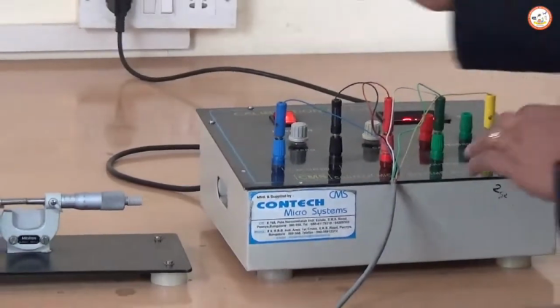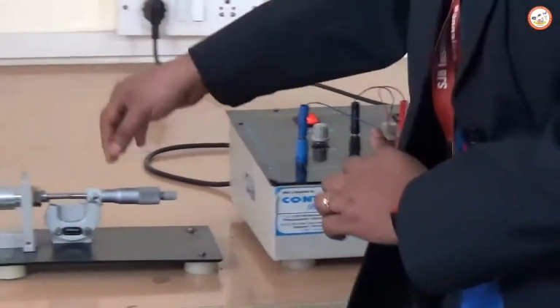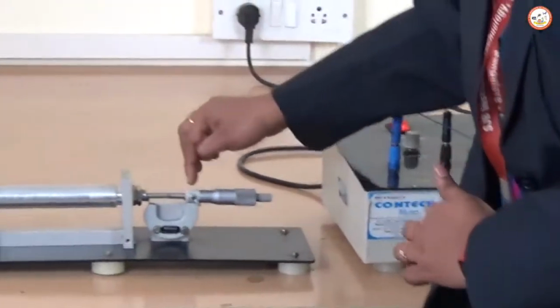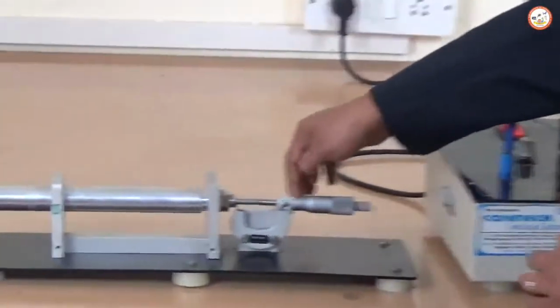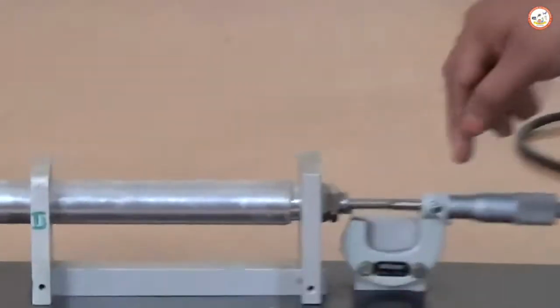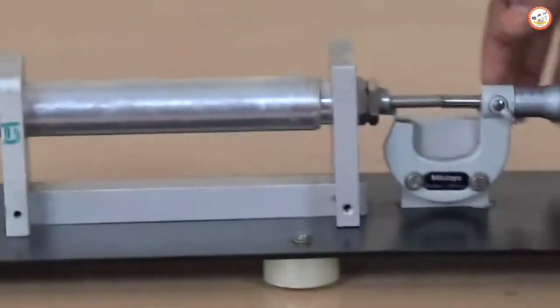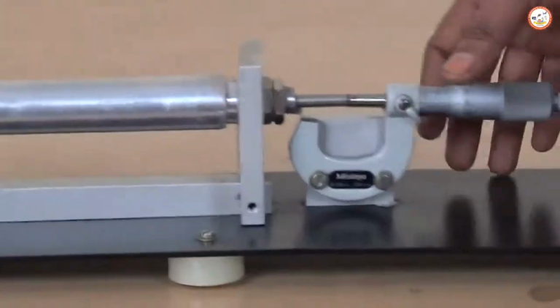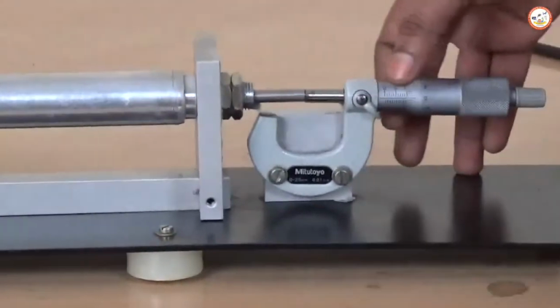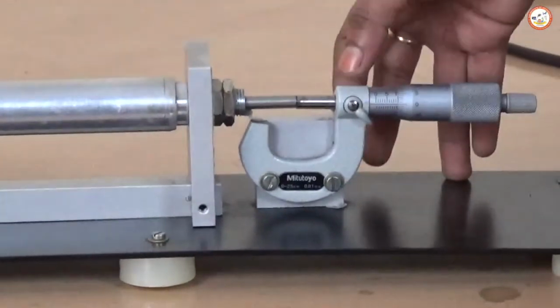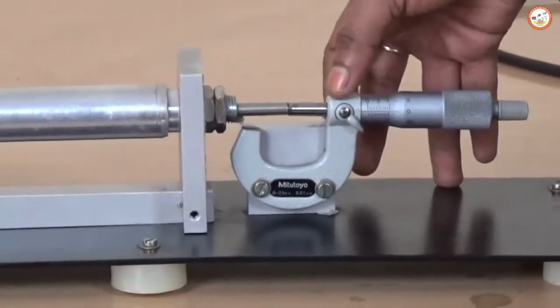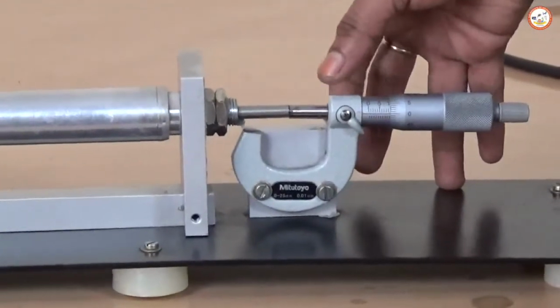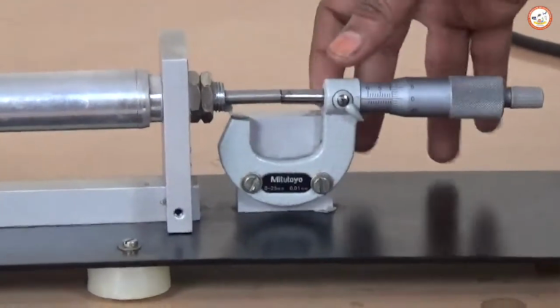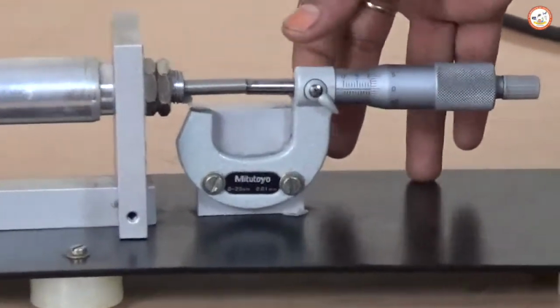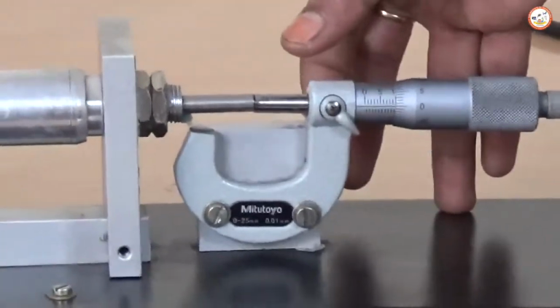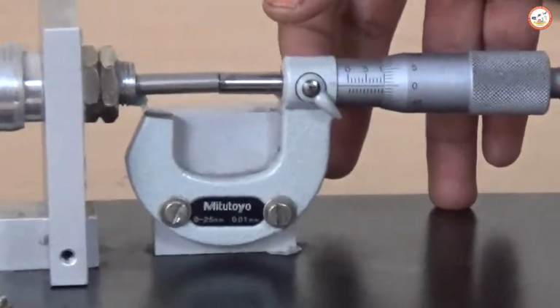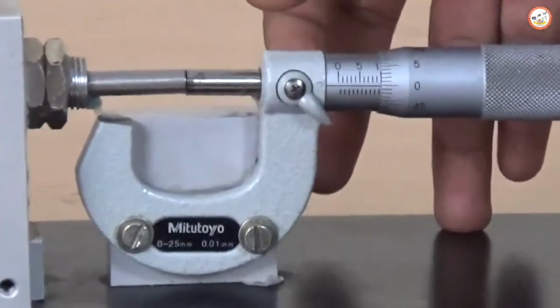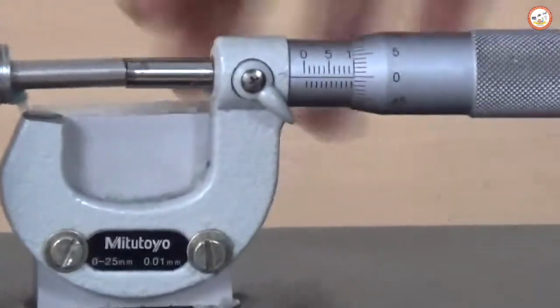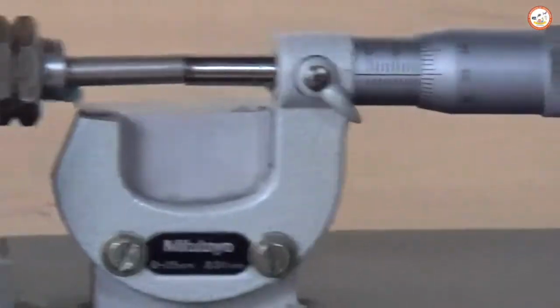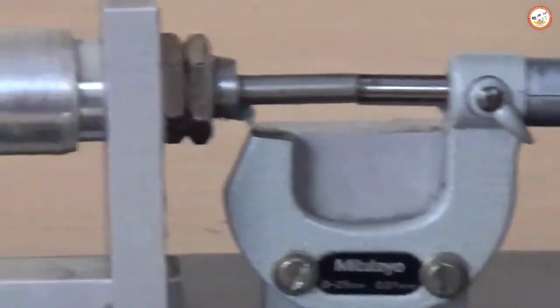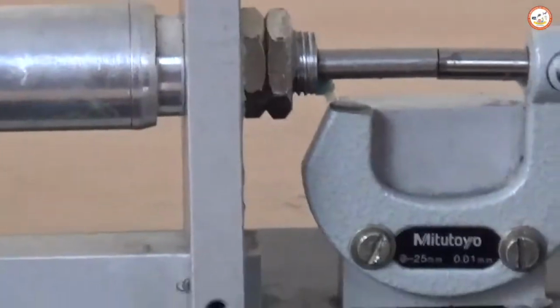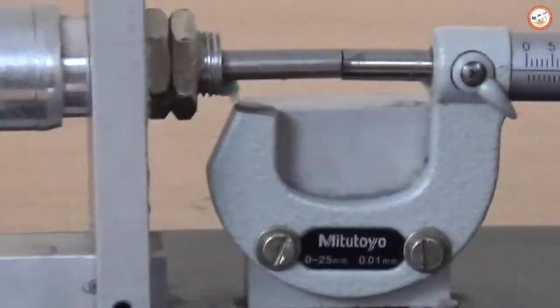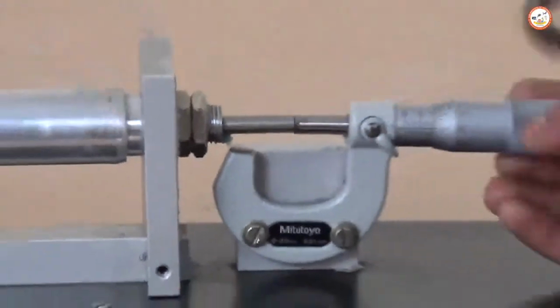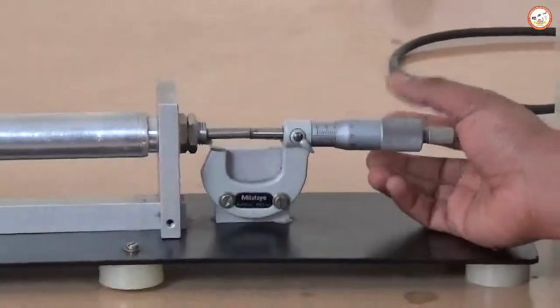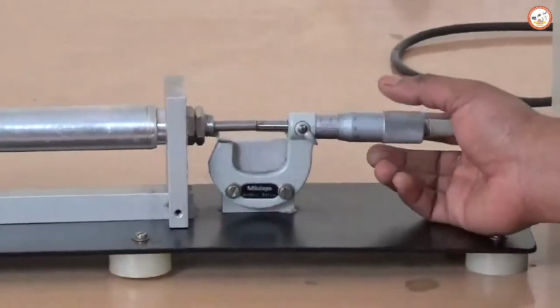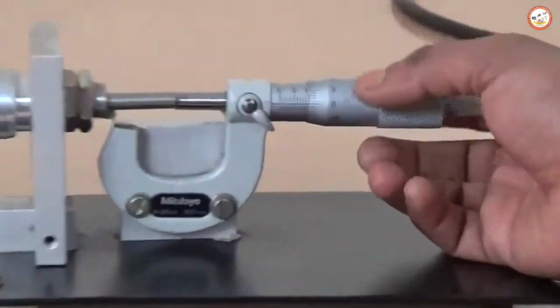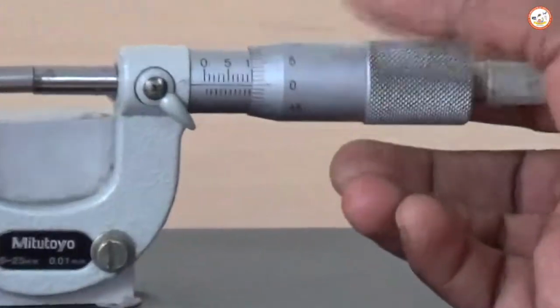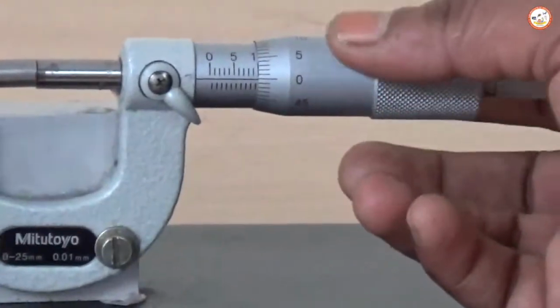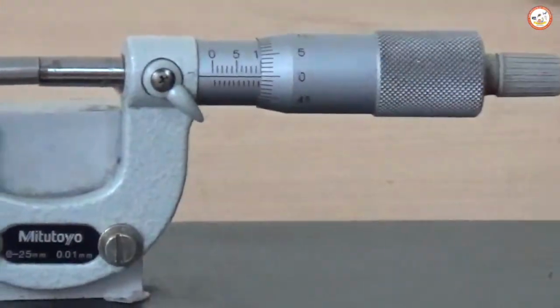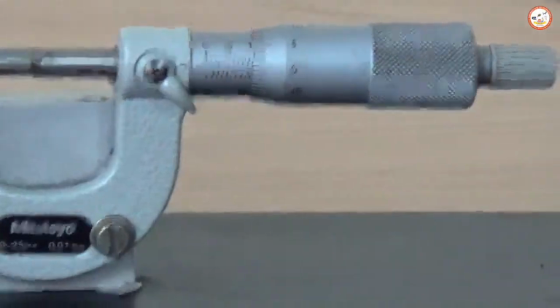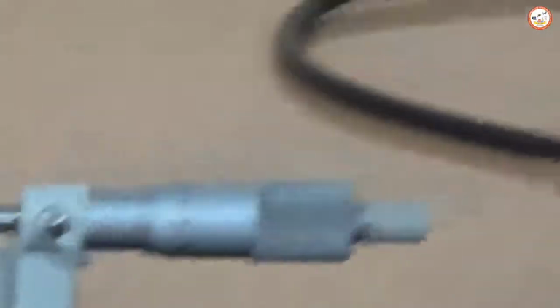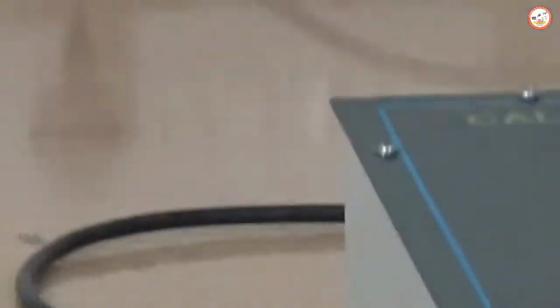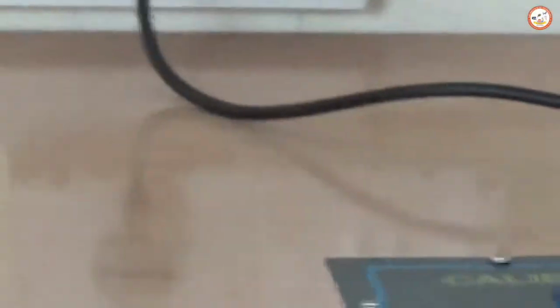You can see here this is the micrometer. You should know the least count of this micrometer — the least count is 0.01 mm. This is the core, and you can move it in a clockwise or anticlockwise direction.